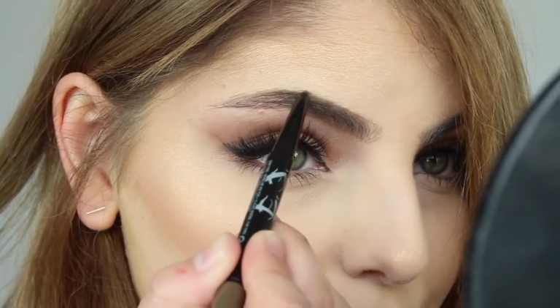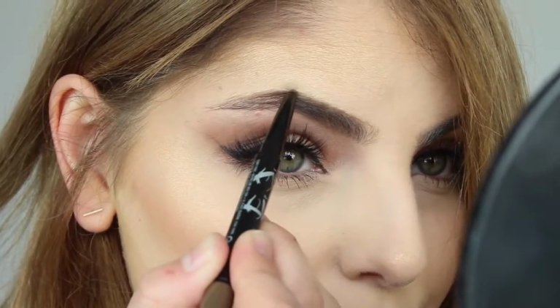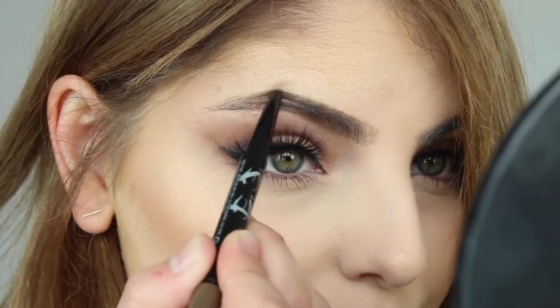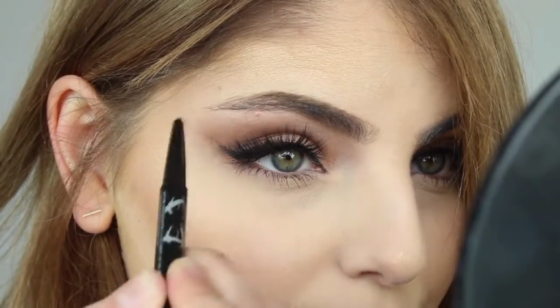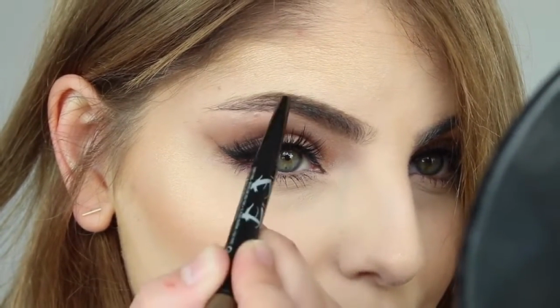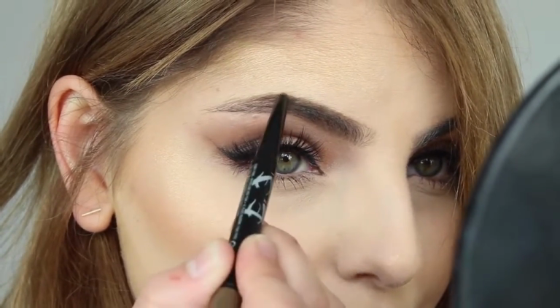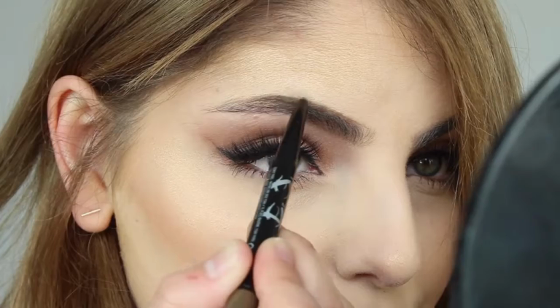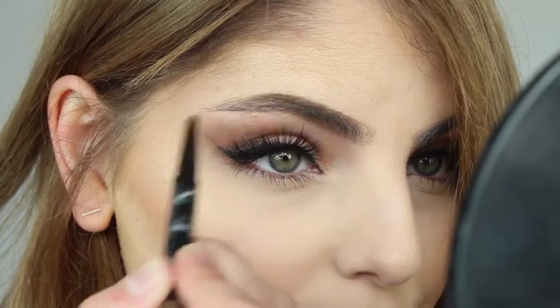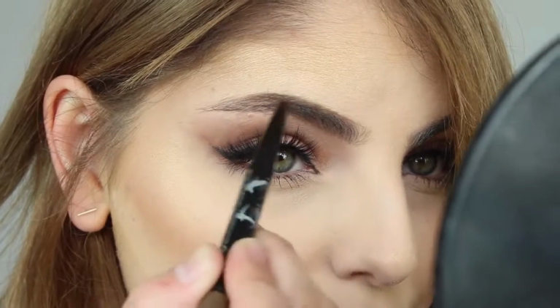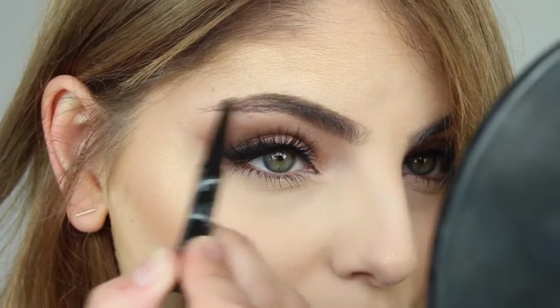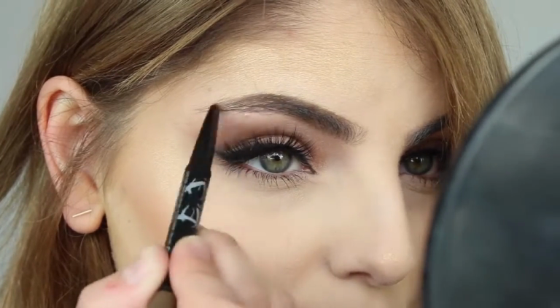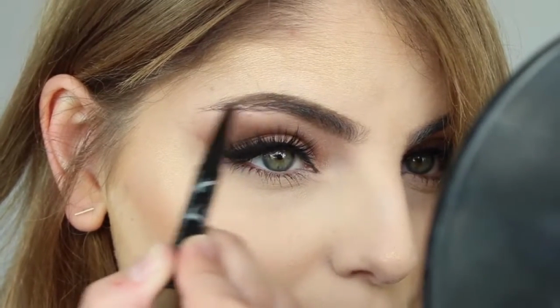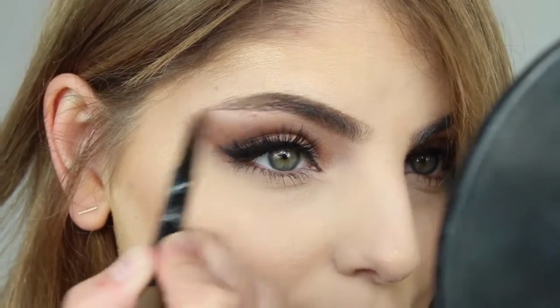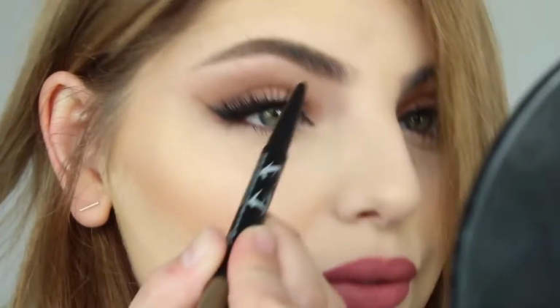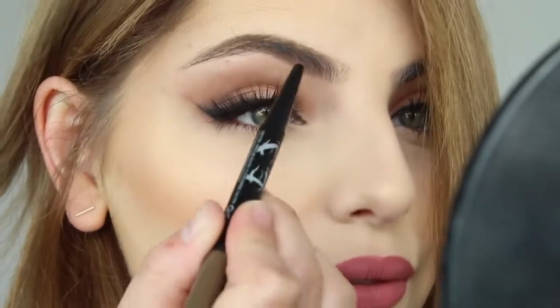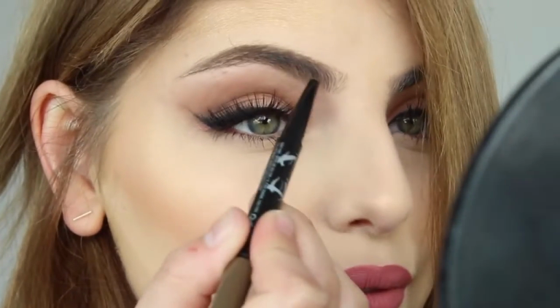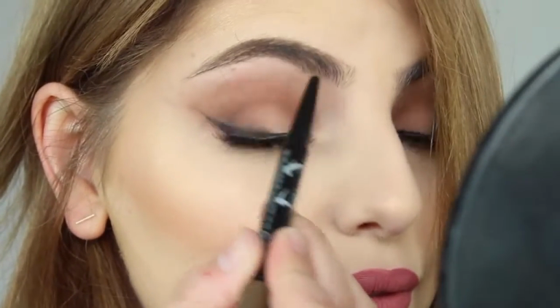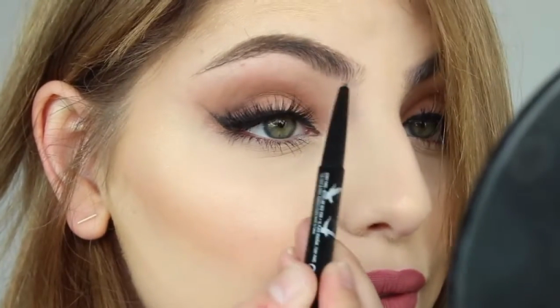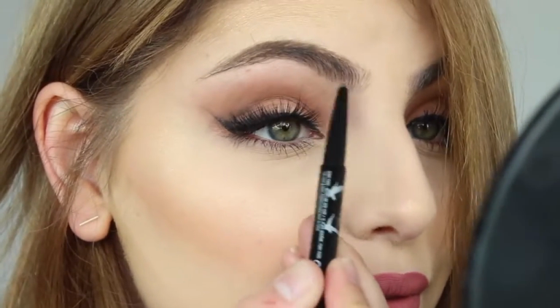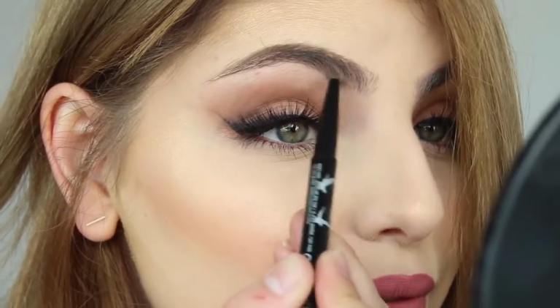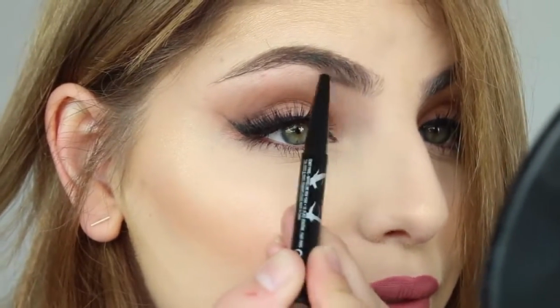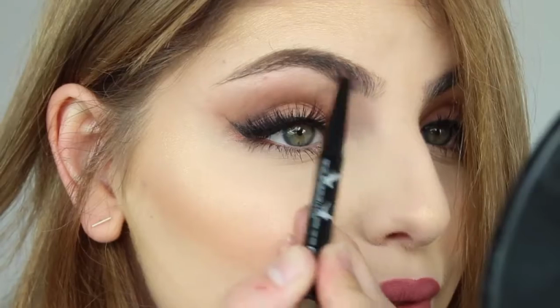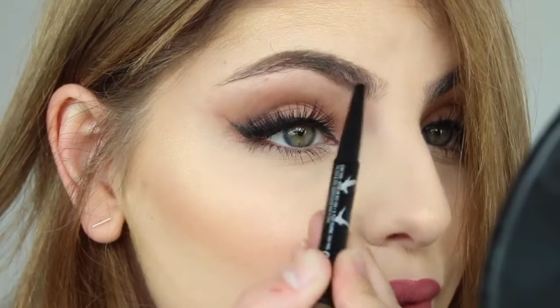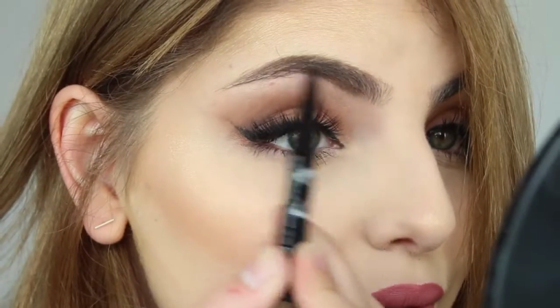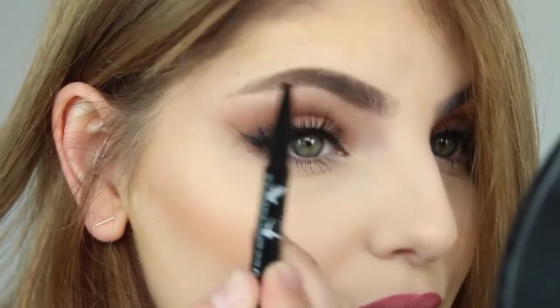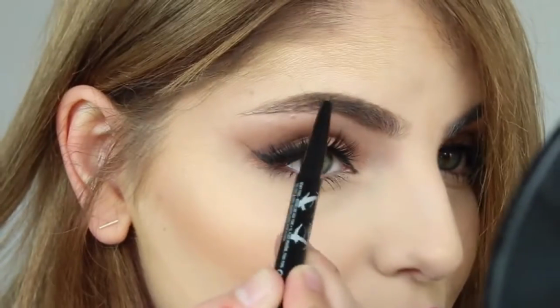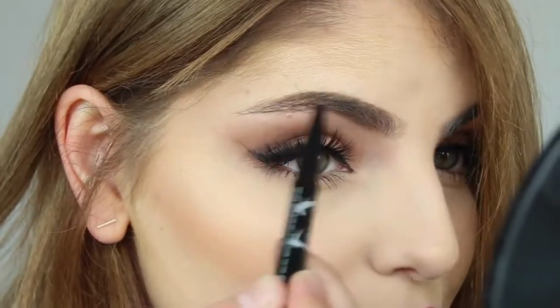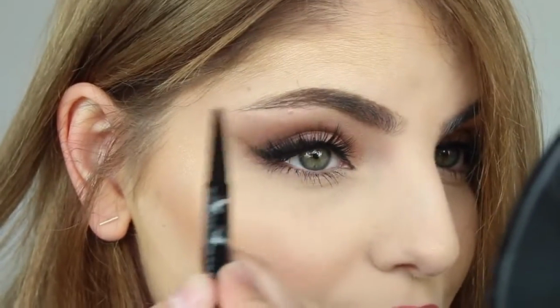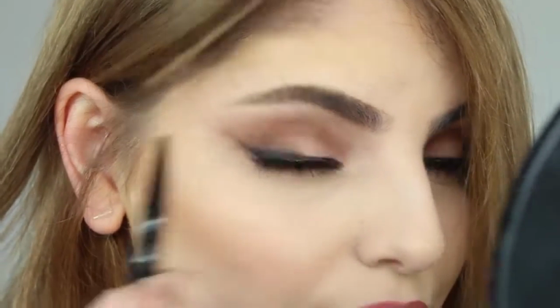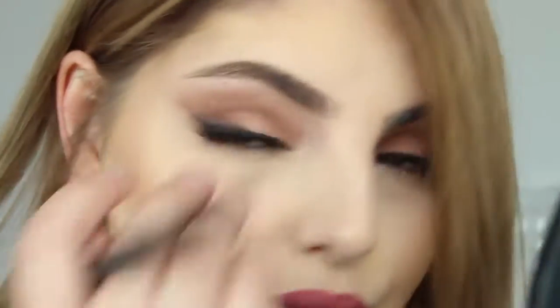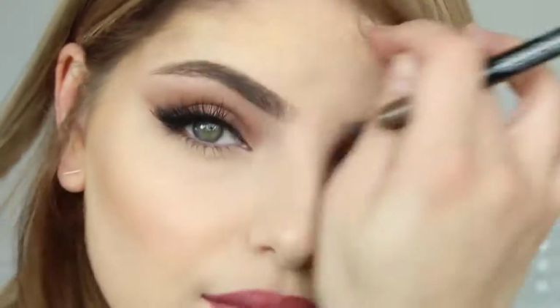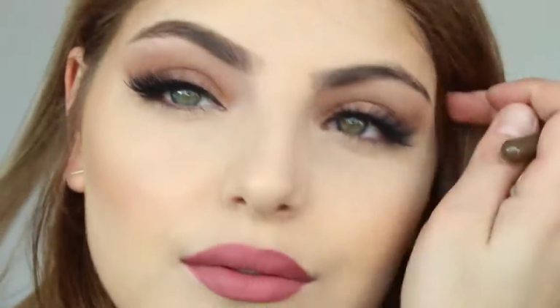This is a double-ended eyebrow pen which is awesome — there's a pencil end and then the other end is a powder but with a sponge applicator, which I think is really cool.